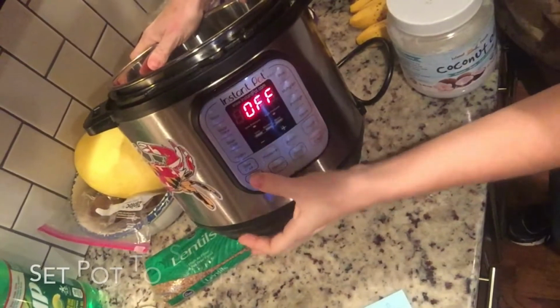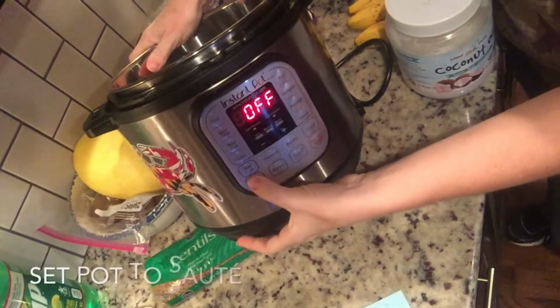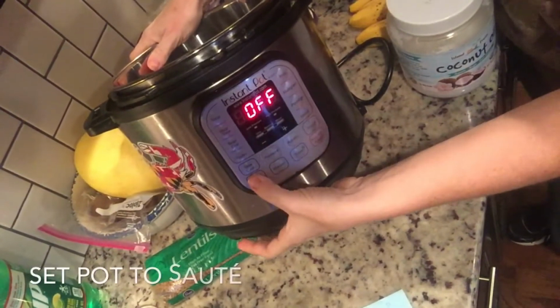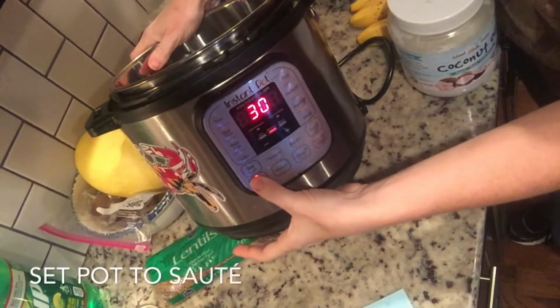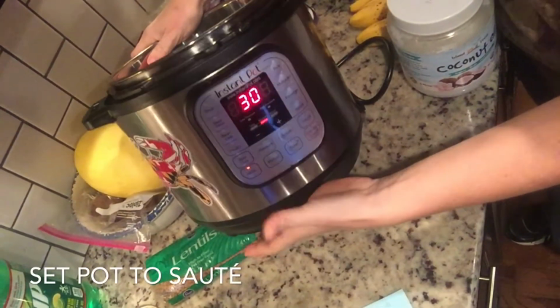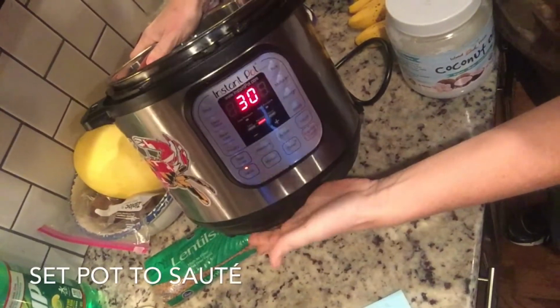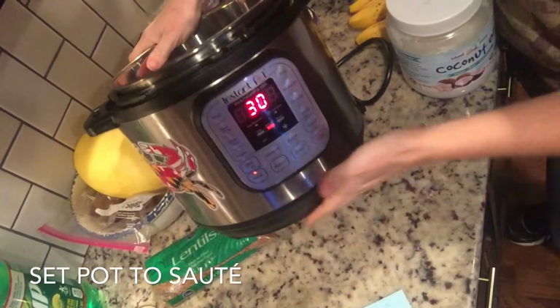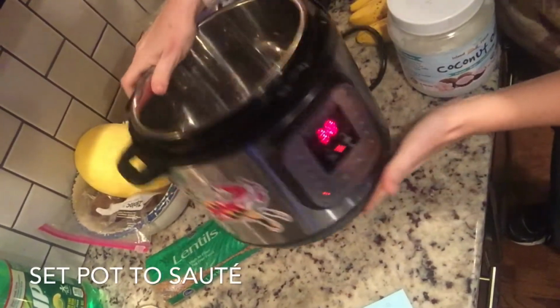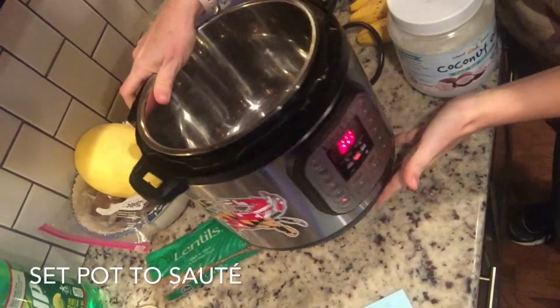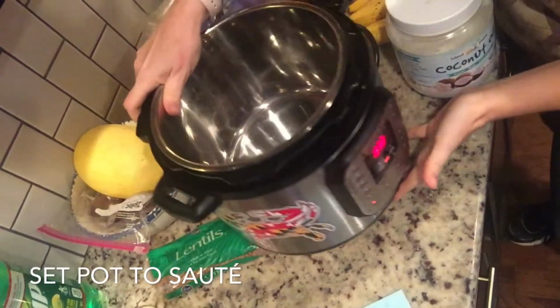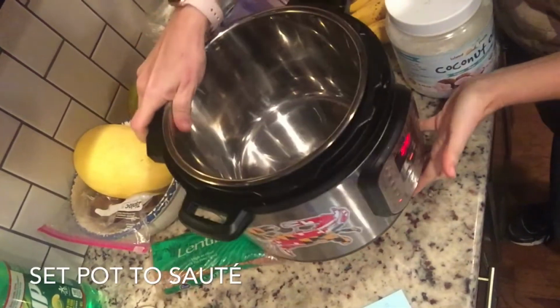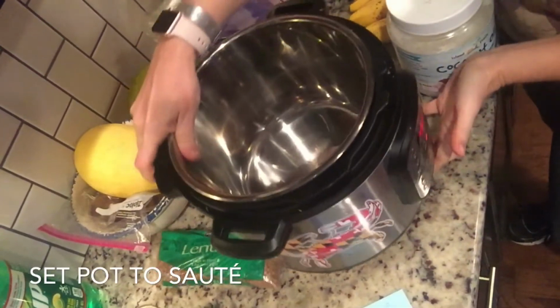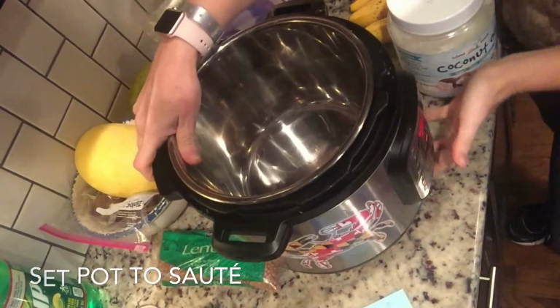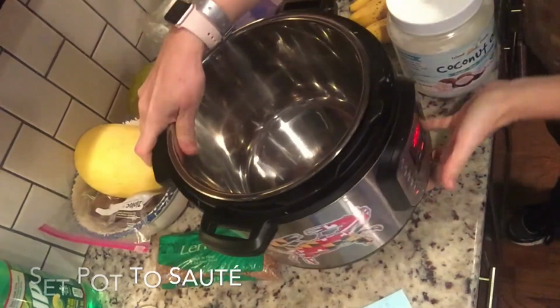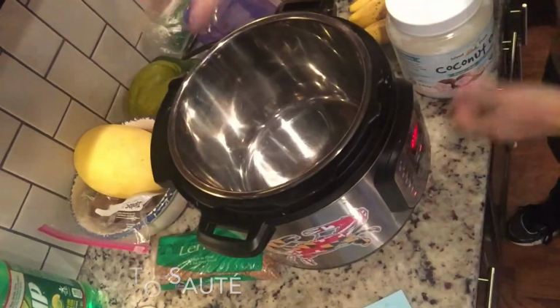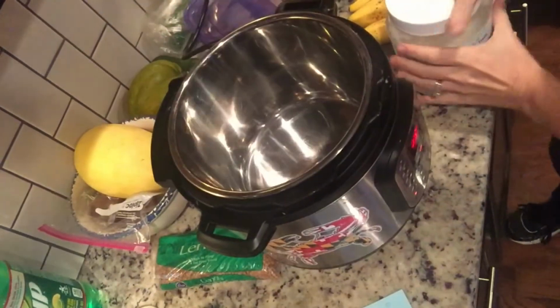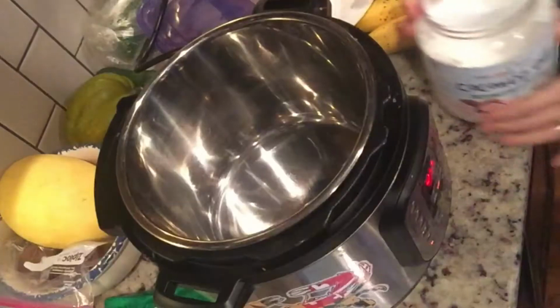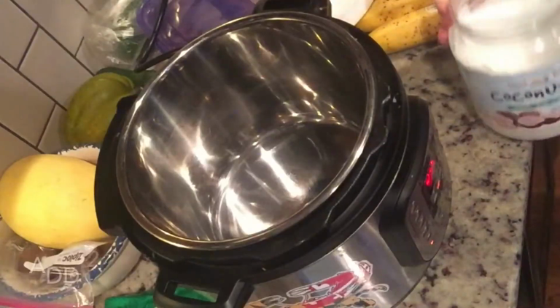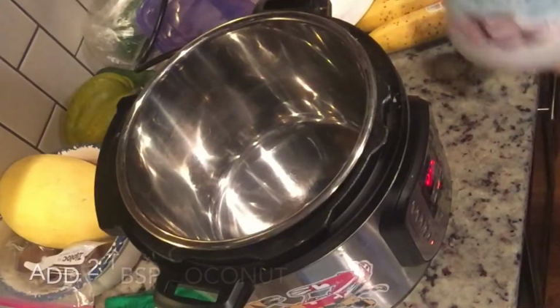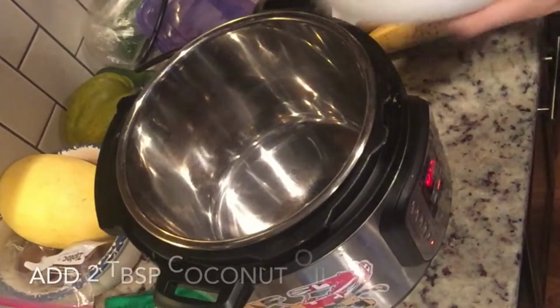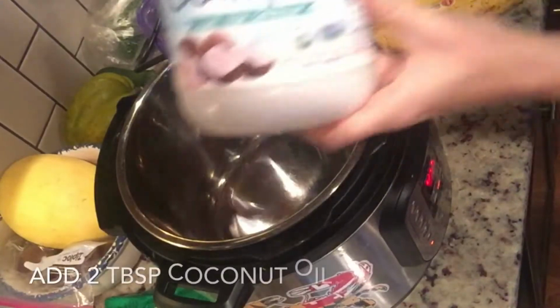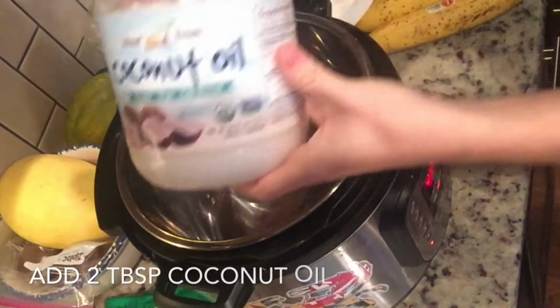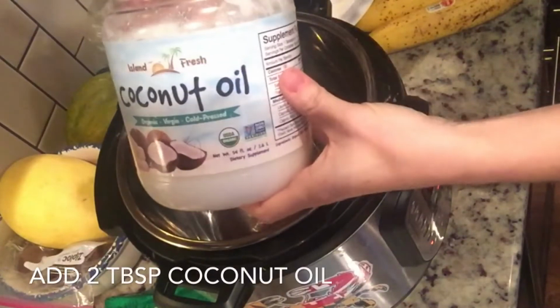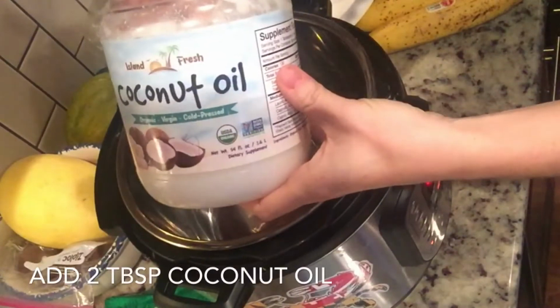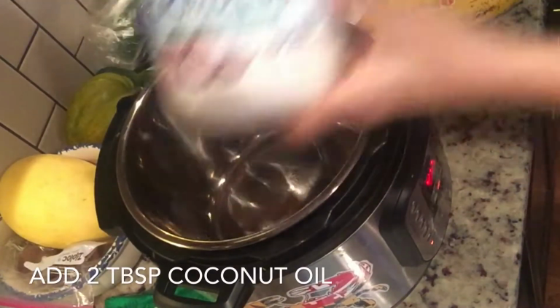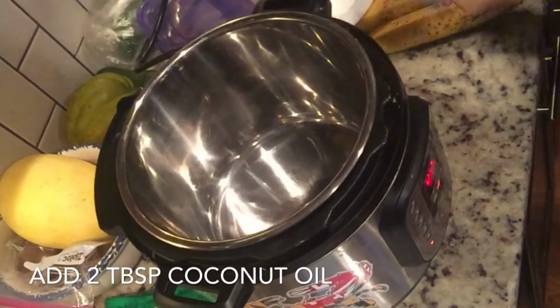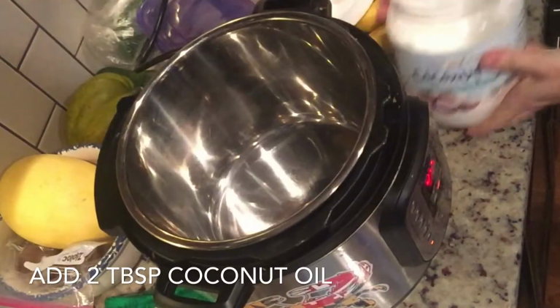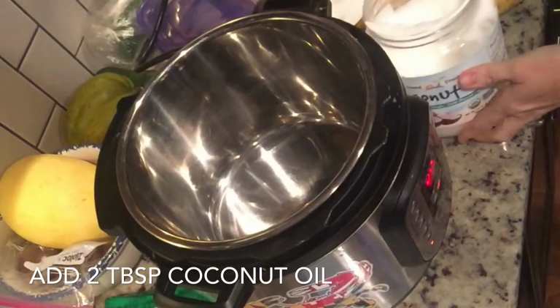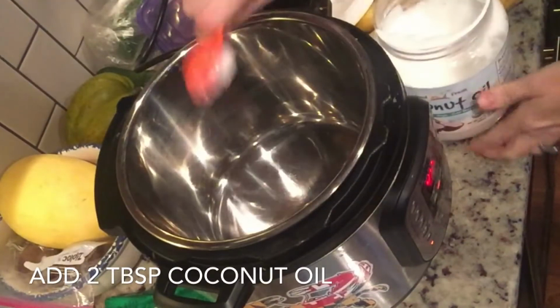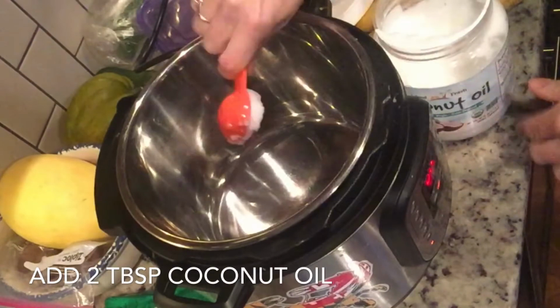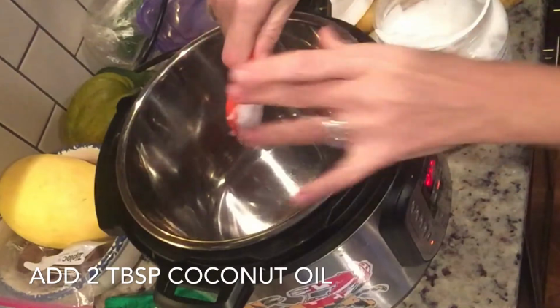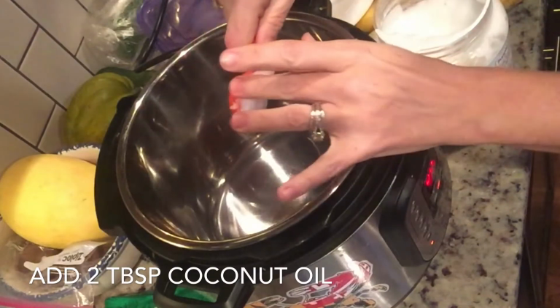You start by setting your pot to saute, and then you're going to add two tablespoons of coconut oil and let that heat up in your pot.